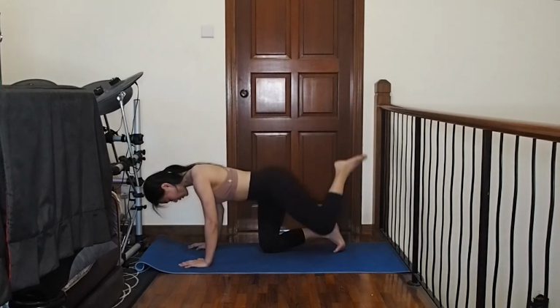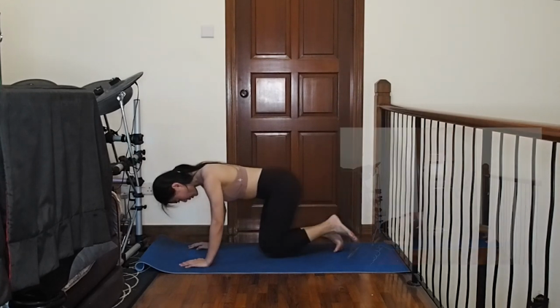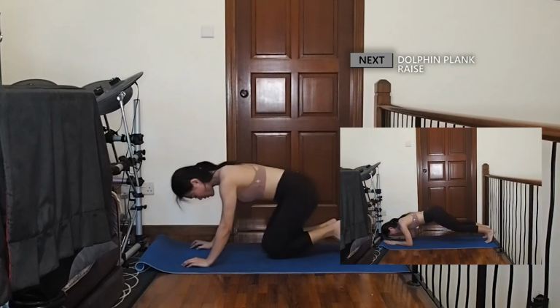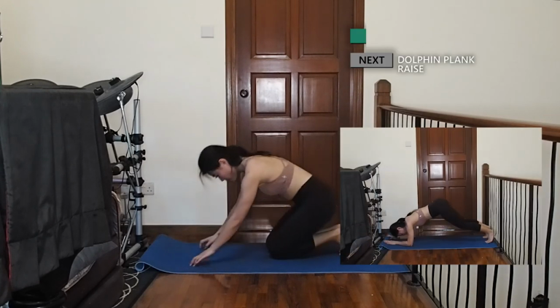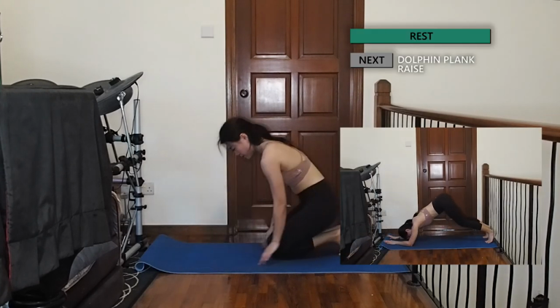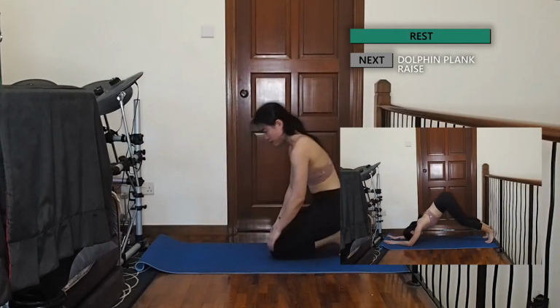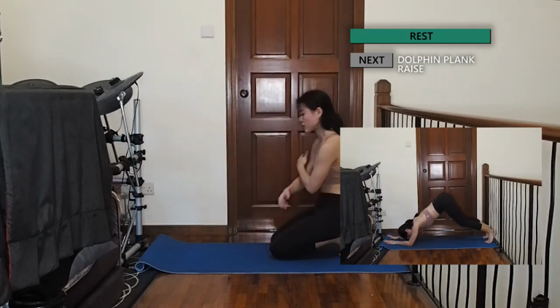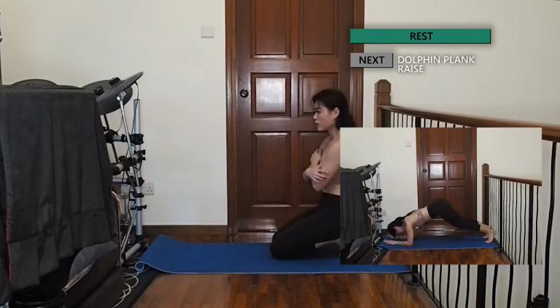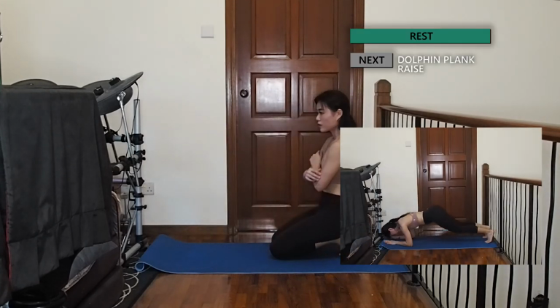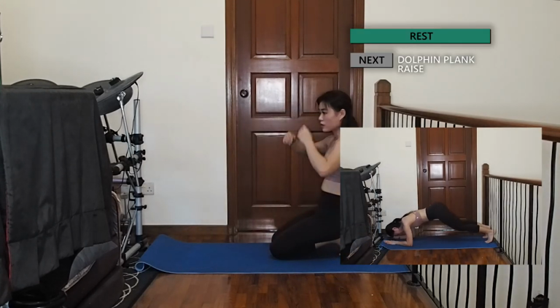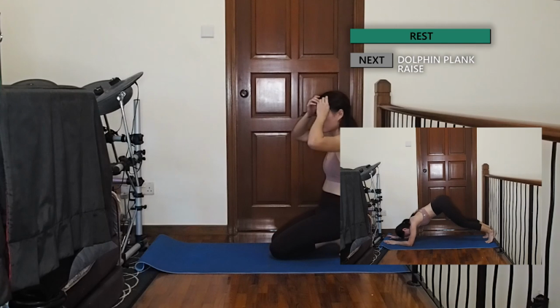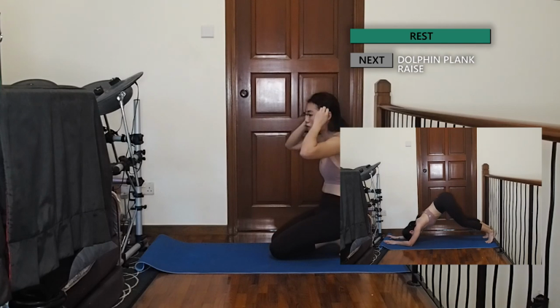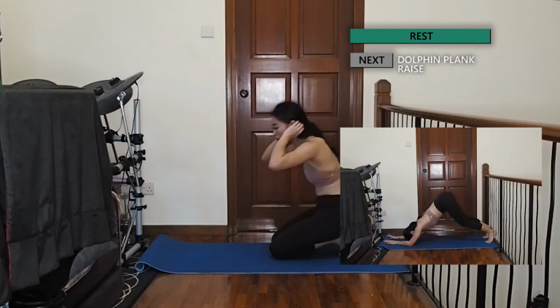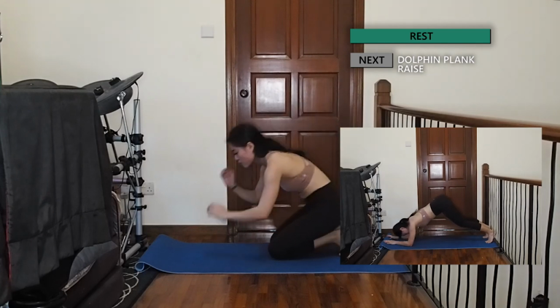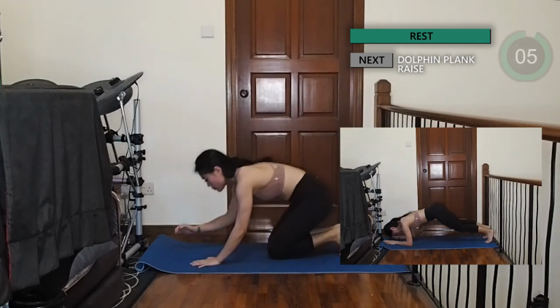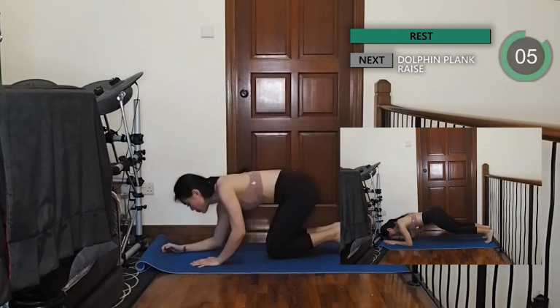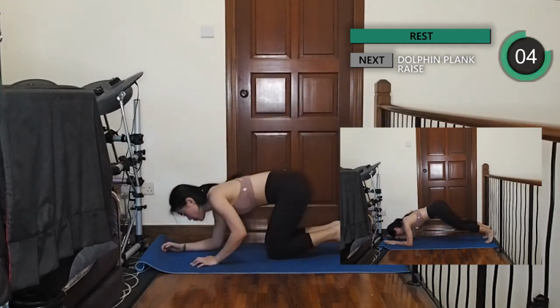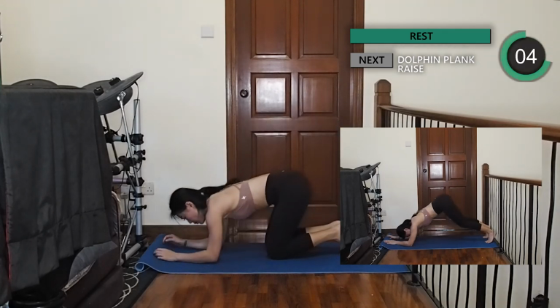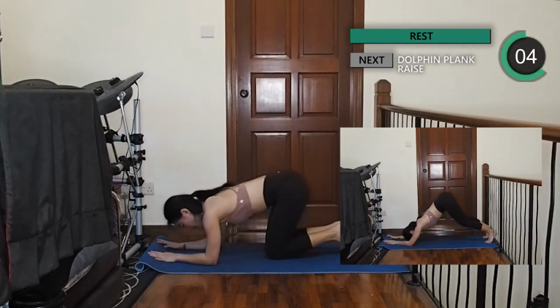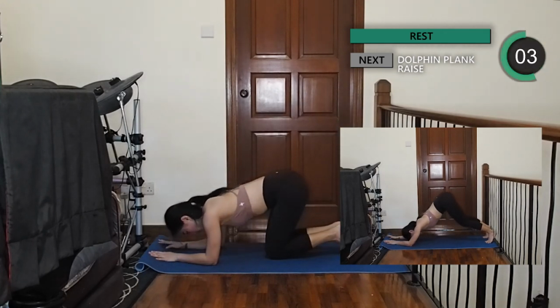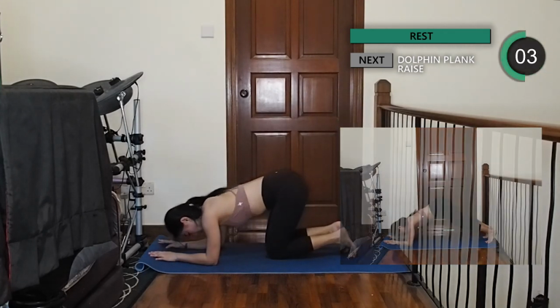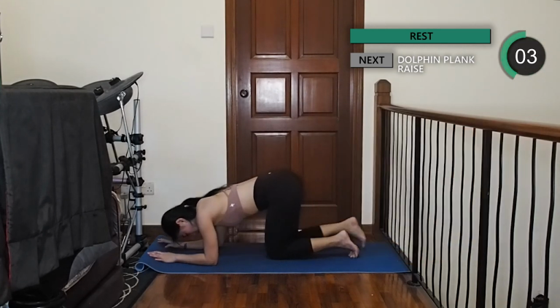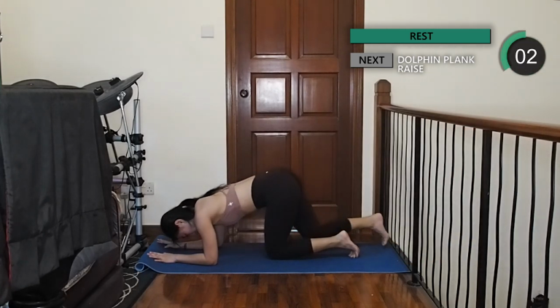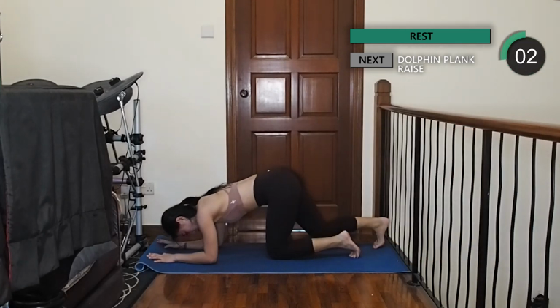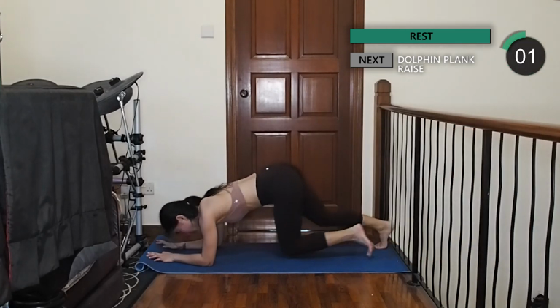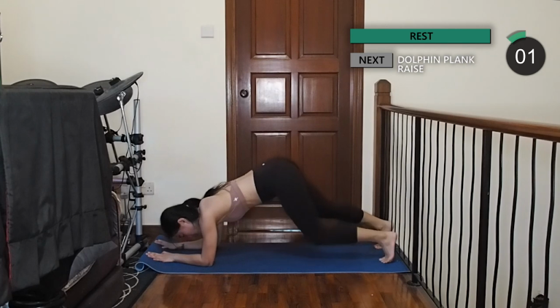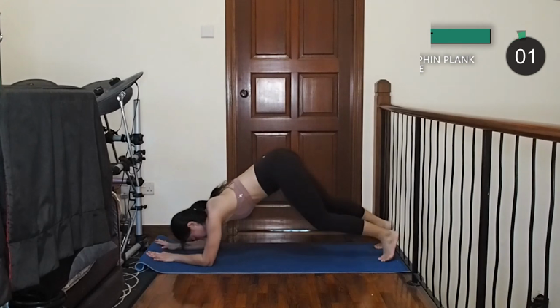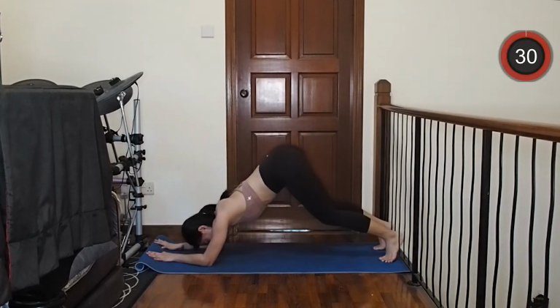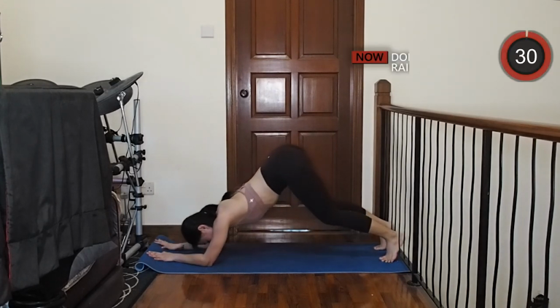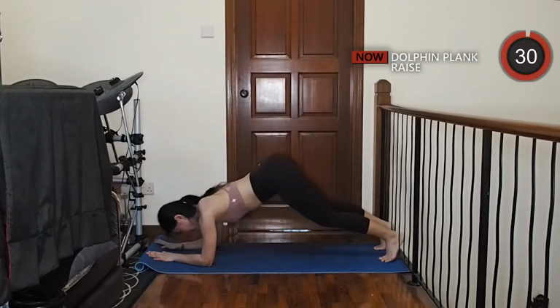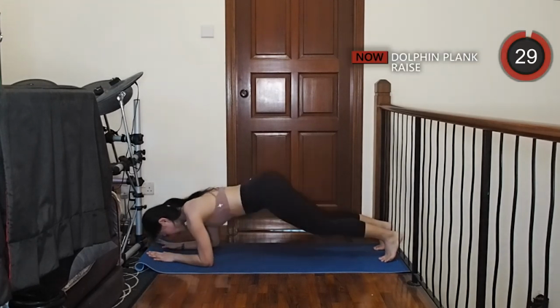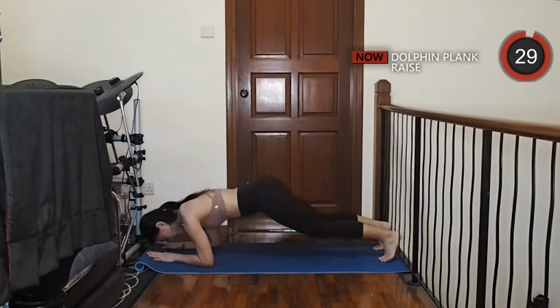Alright guys, just two more exercises left. Come into a forearm plank and slowly shift your hips backwards as high as you can. Come forward into a plank again, then repeat, keeping your core engaged at all times.